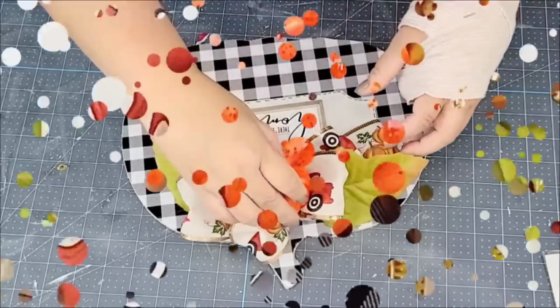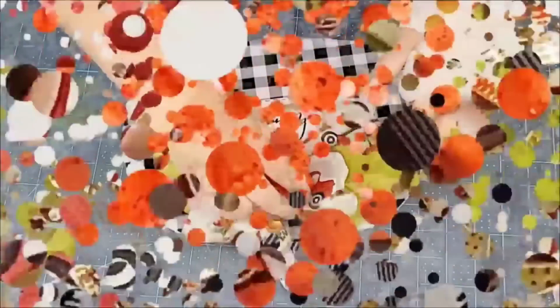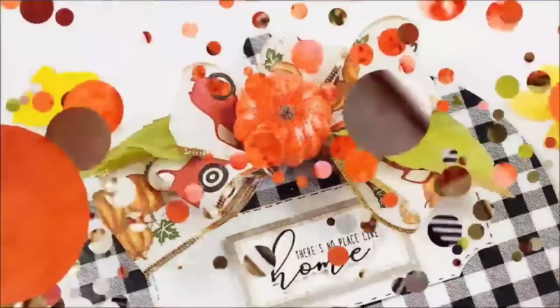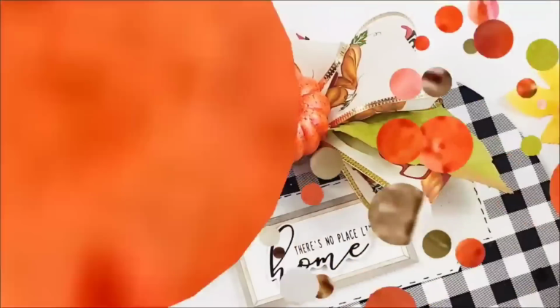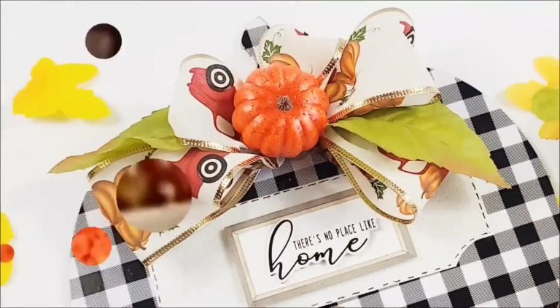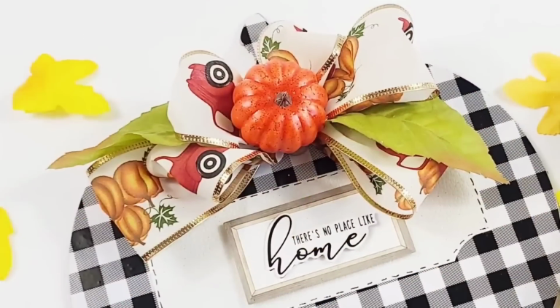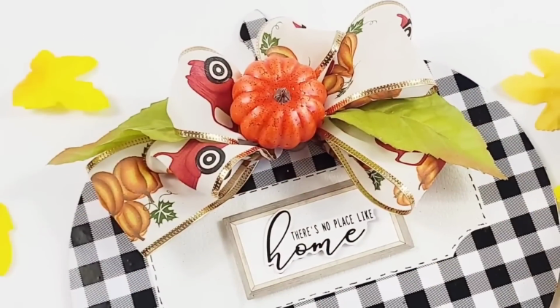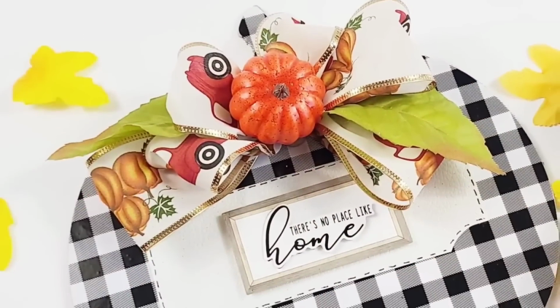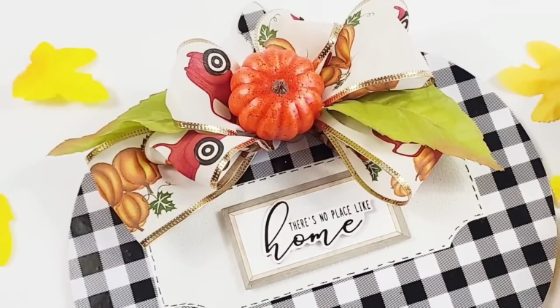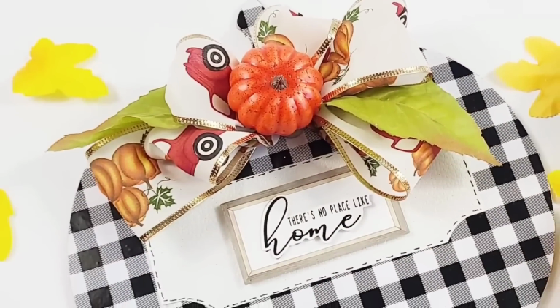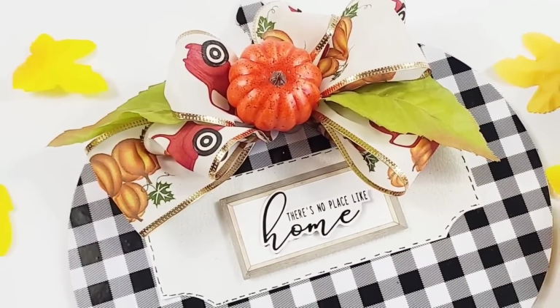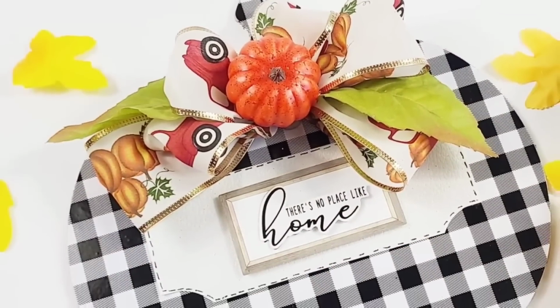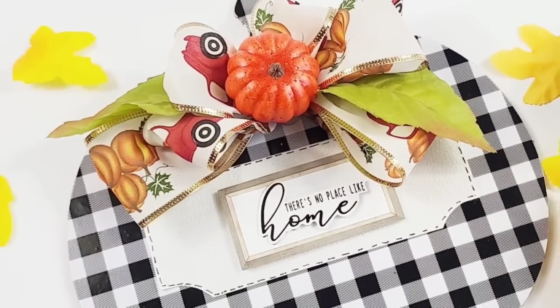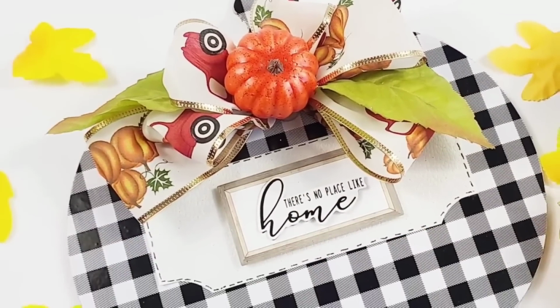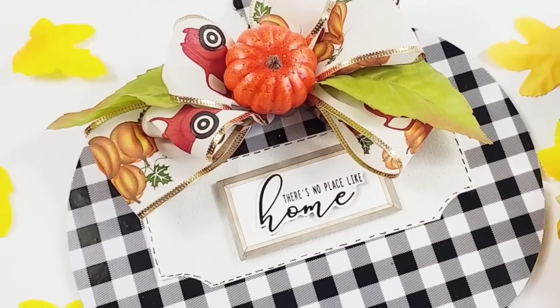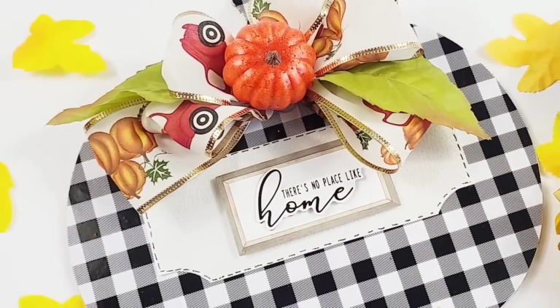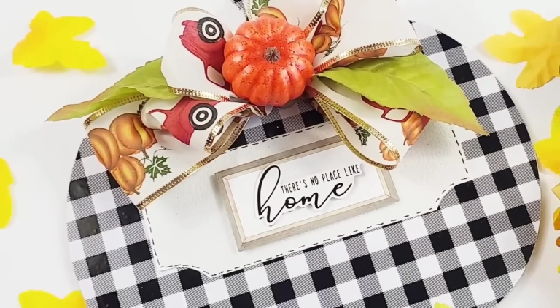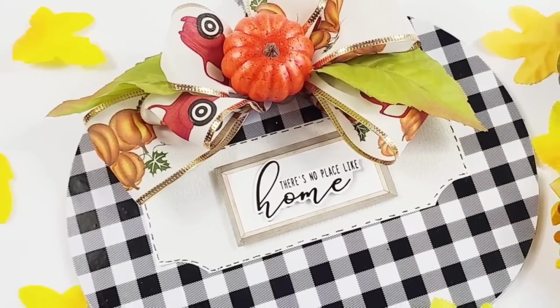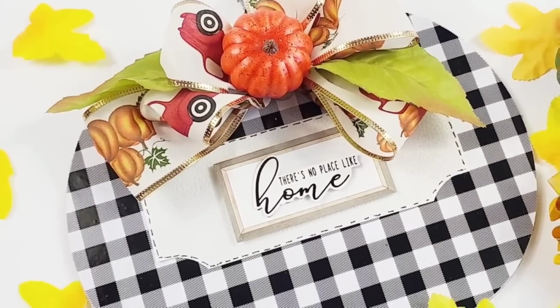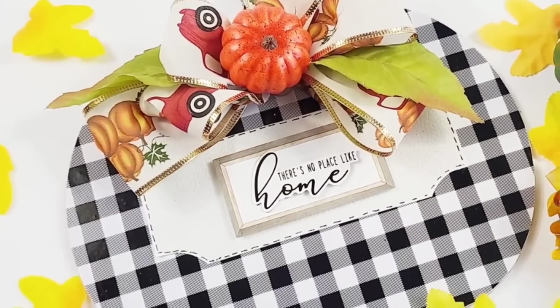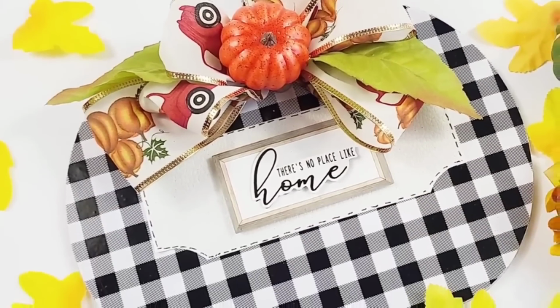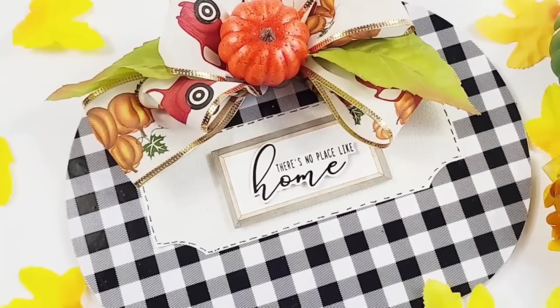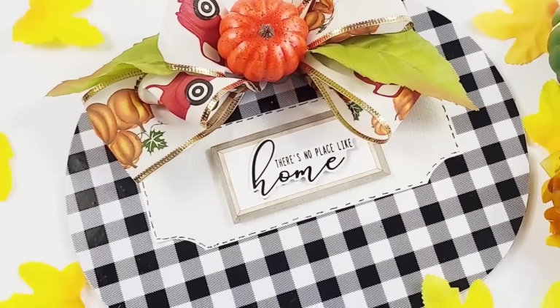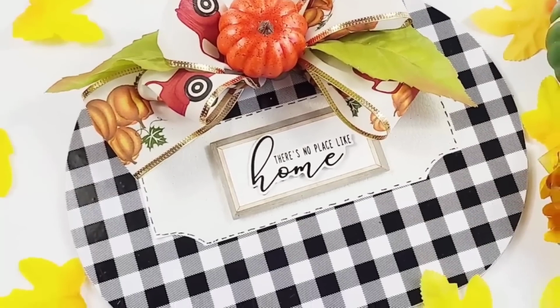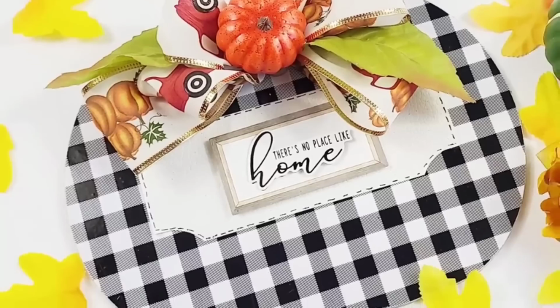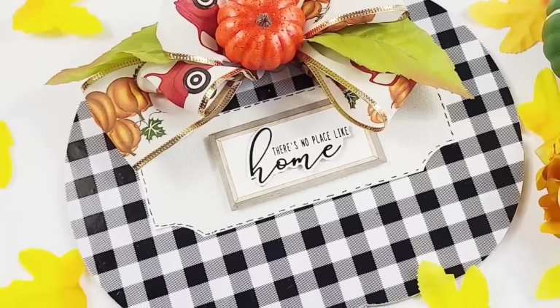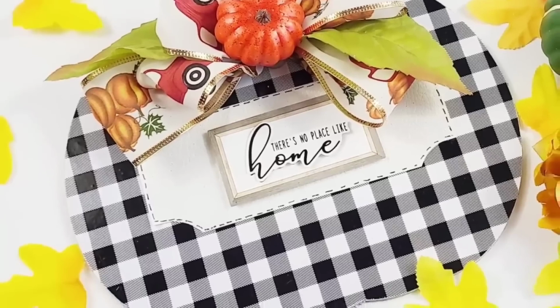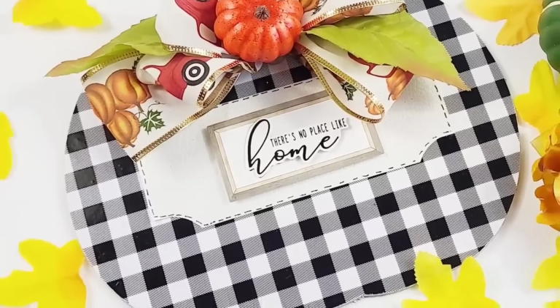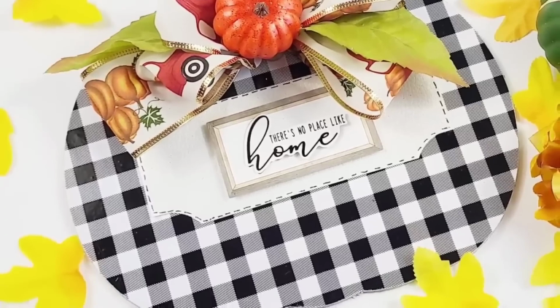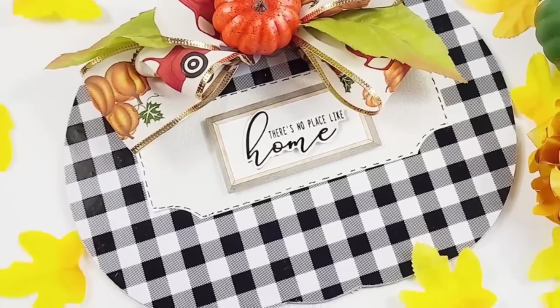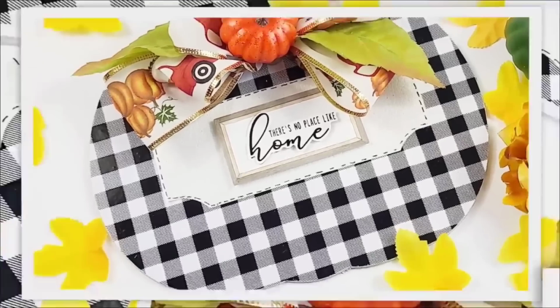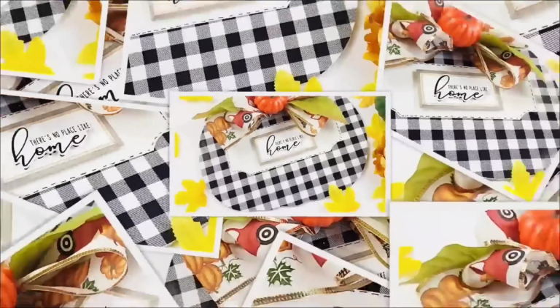It adds a pop of color, but you can use any designs, any color, any decor you want. I think this pumpkin is gorgeous — I absolutely love it.